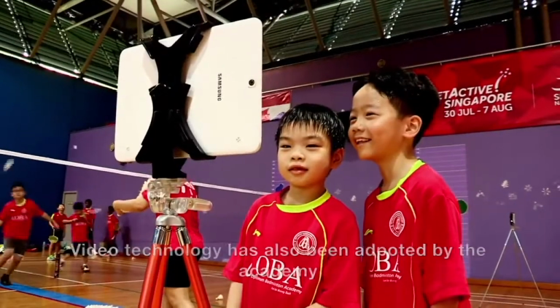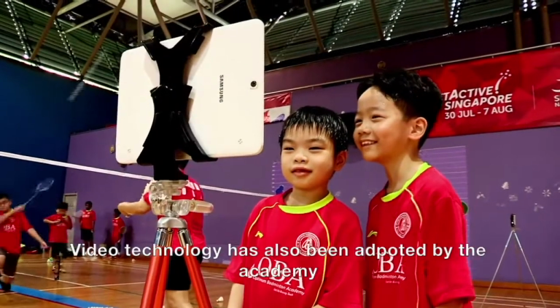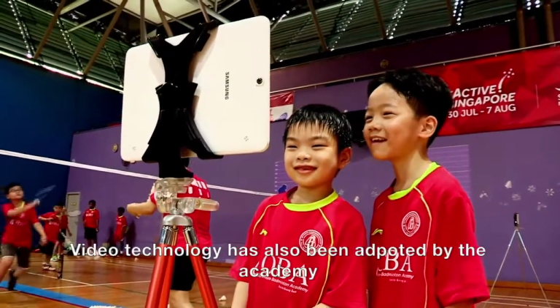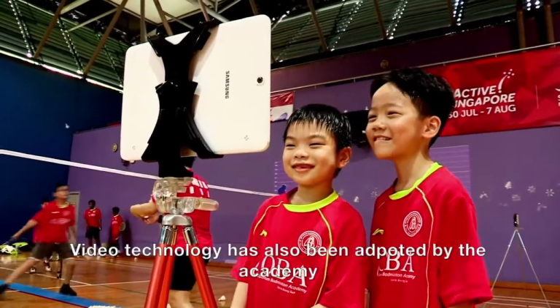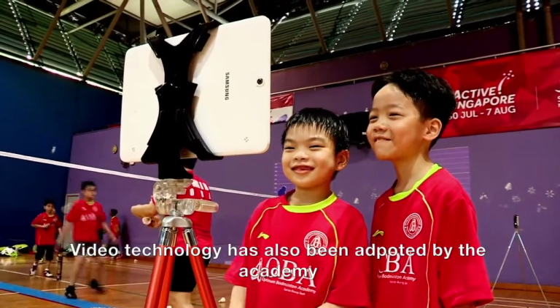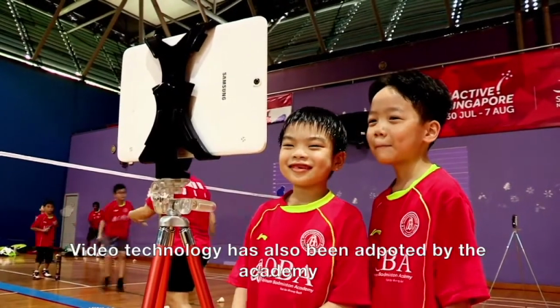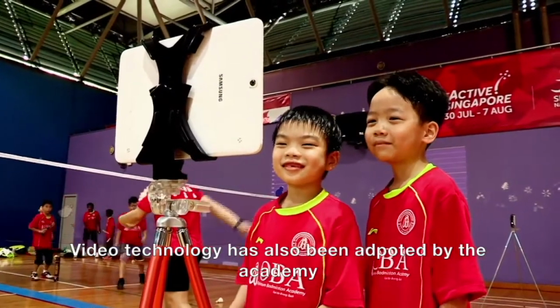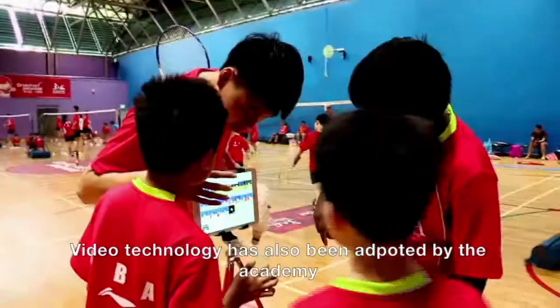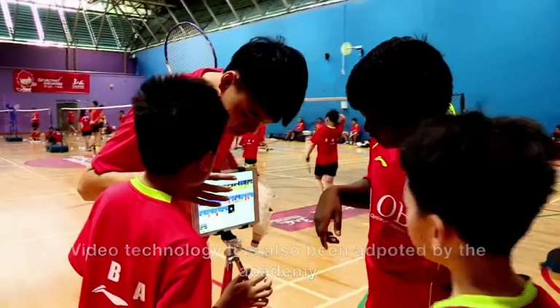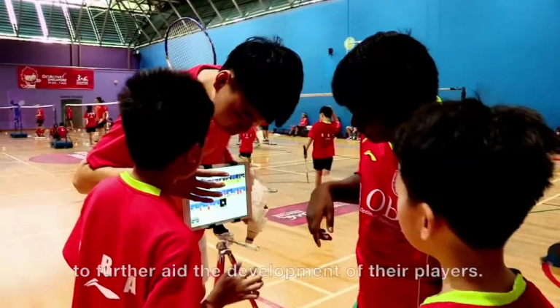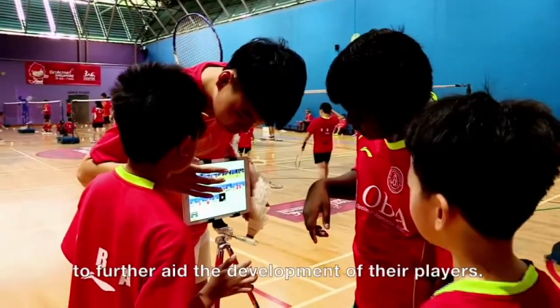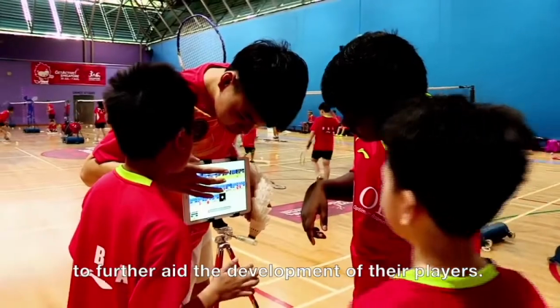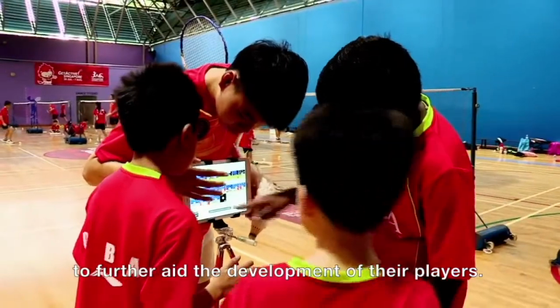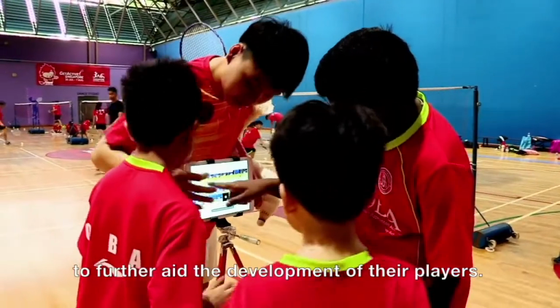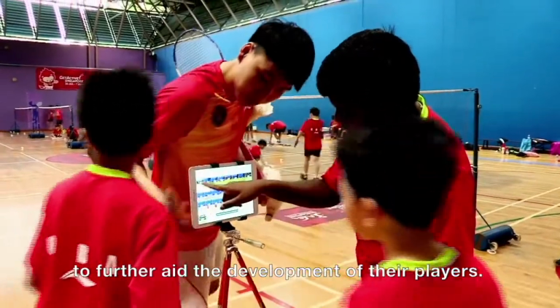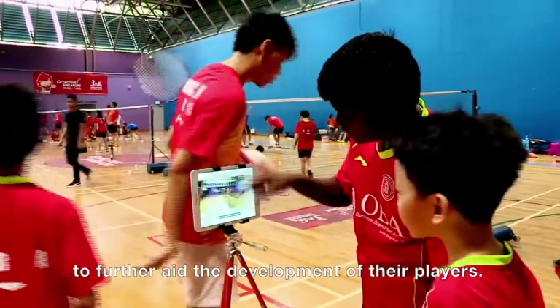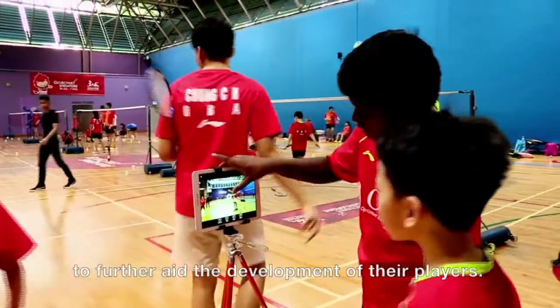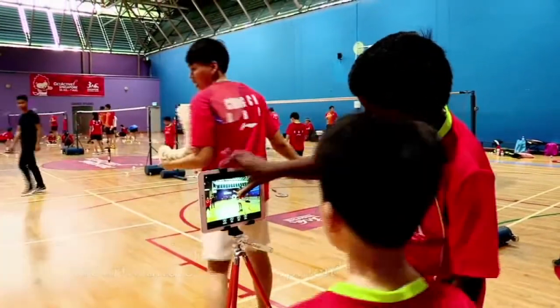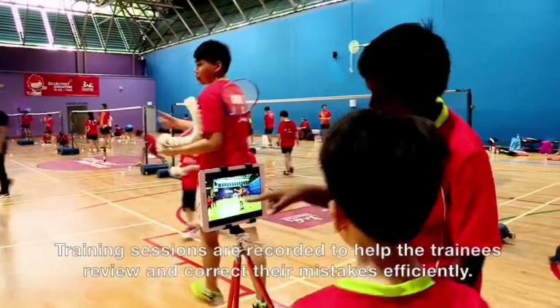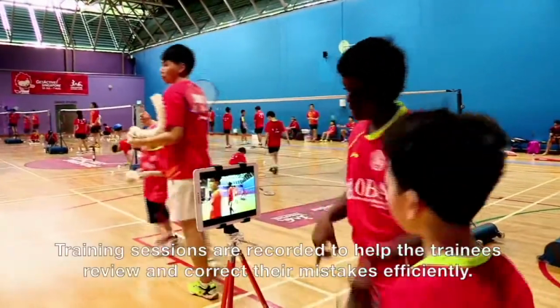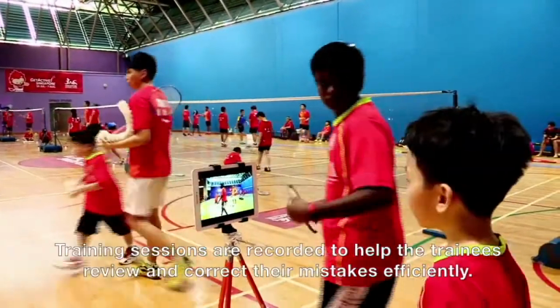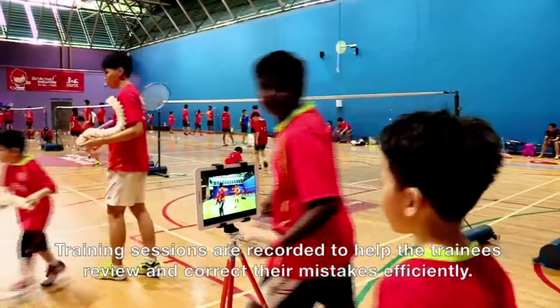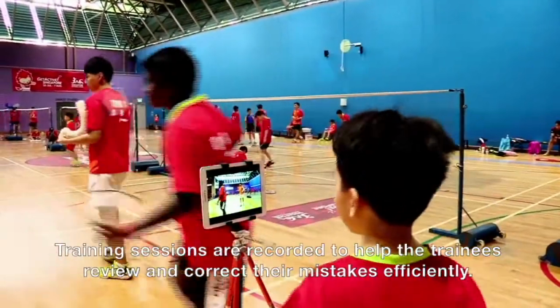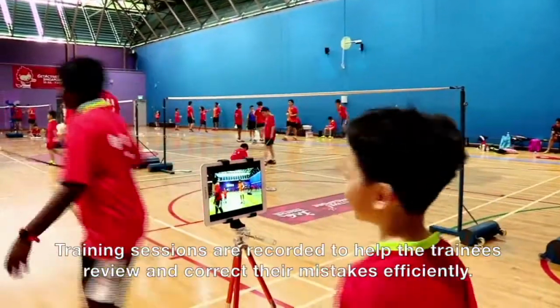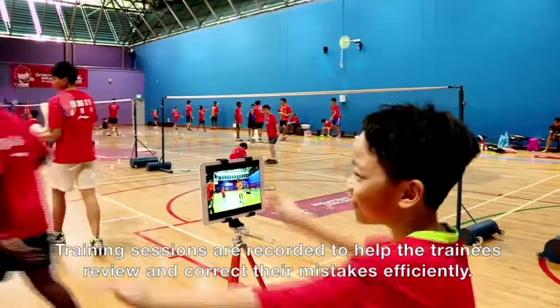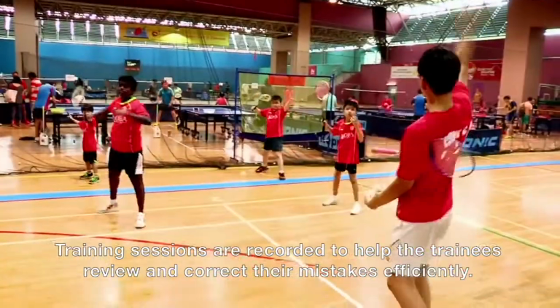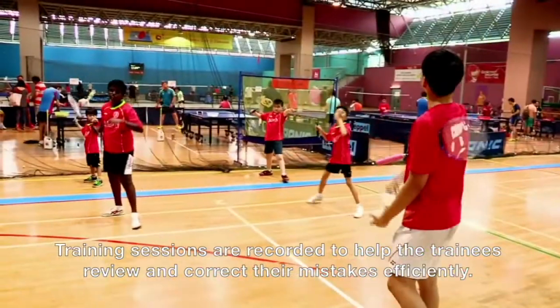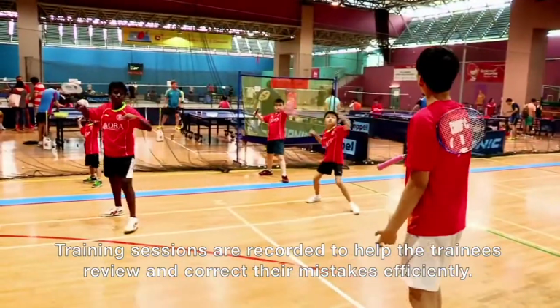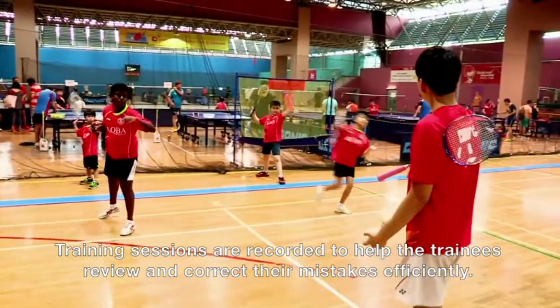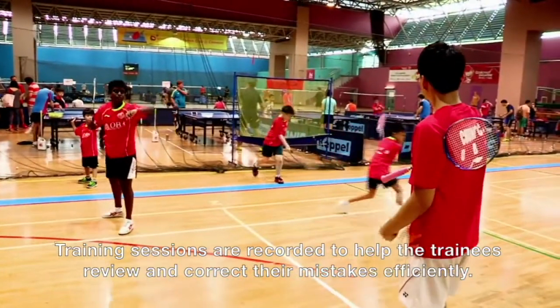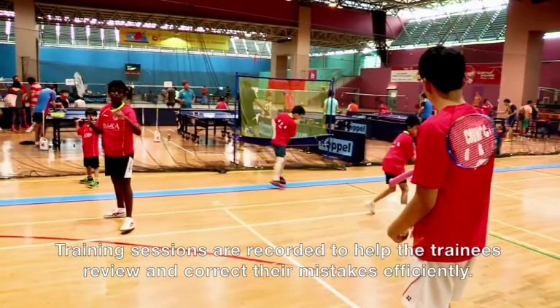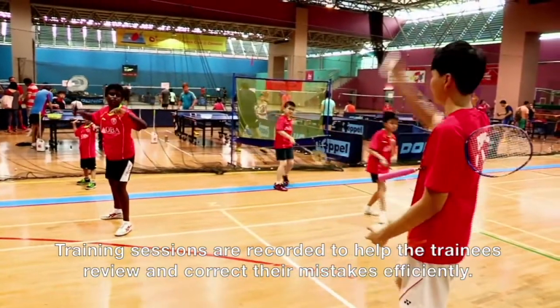Video technology has also been adopted by the Academy to further aid the development of their players. Training sessions are recorded to help the trainees review and correct their mistakes efficiently.